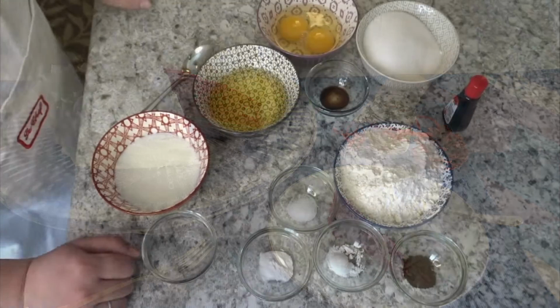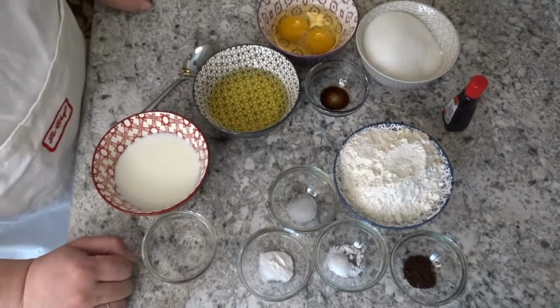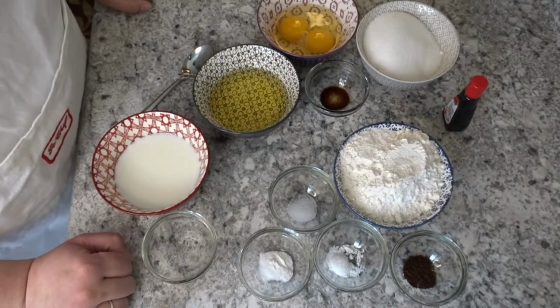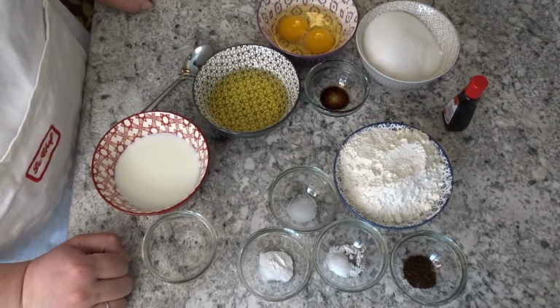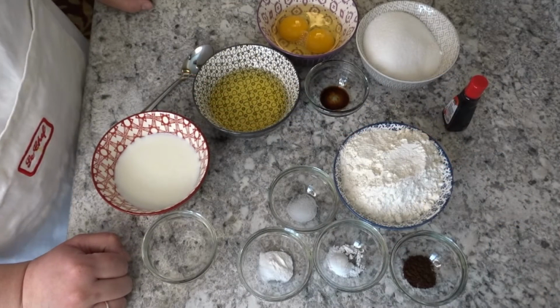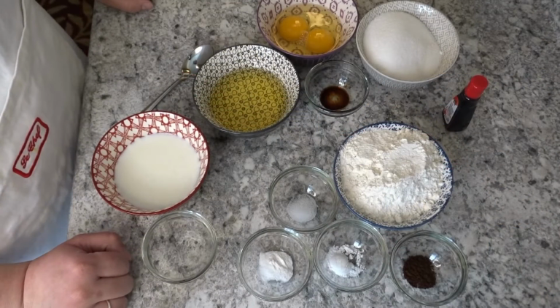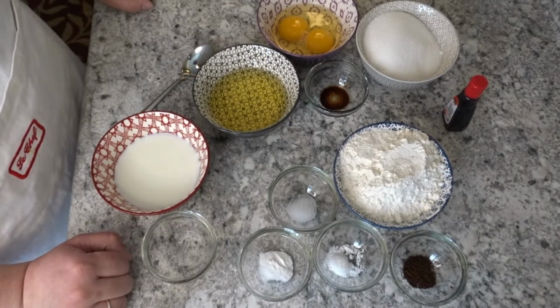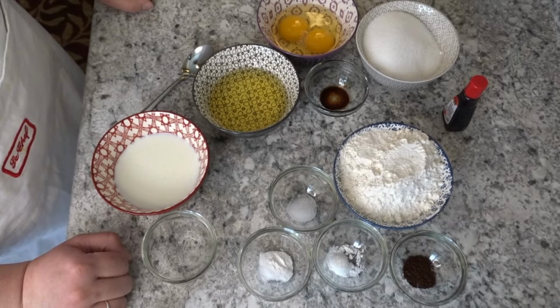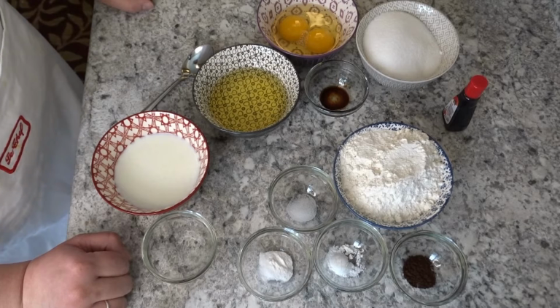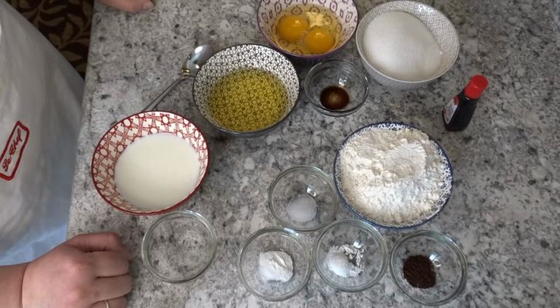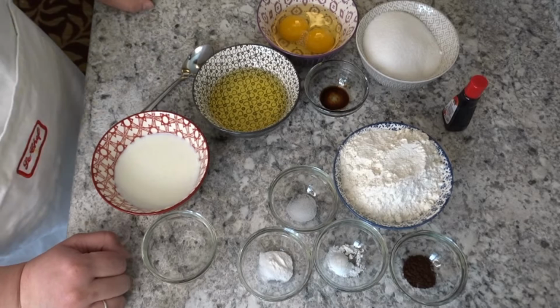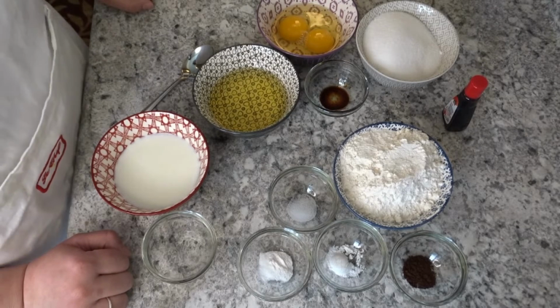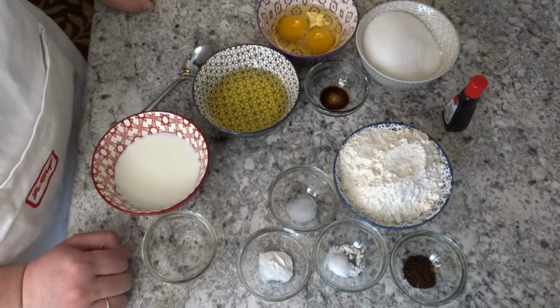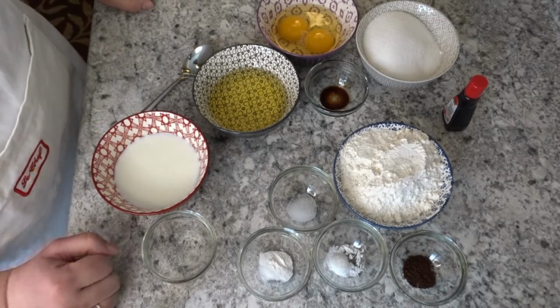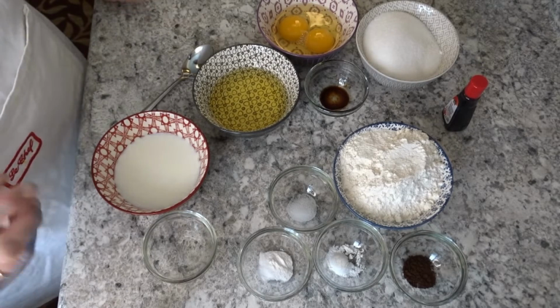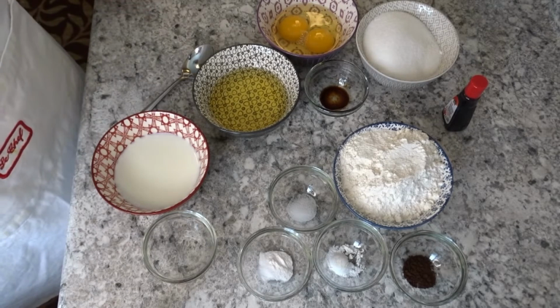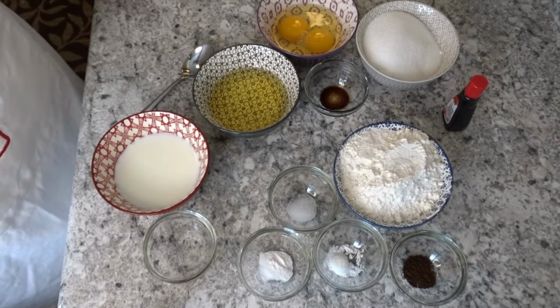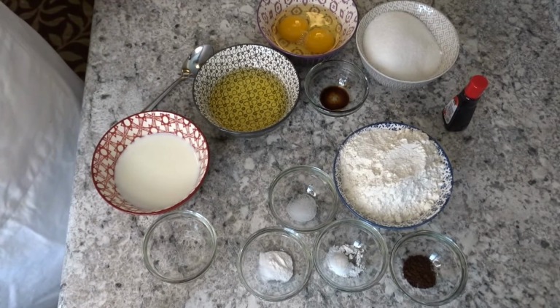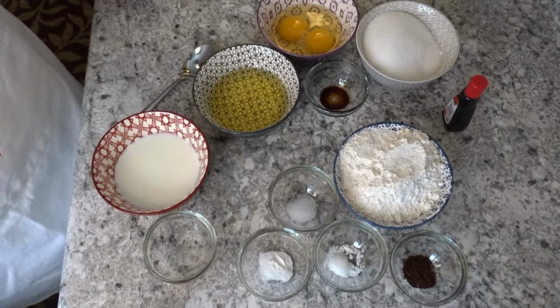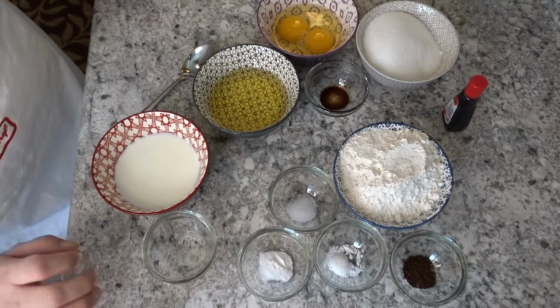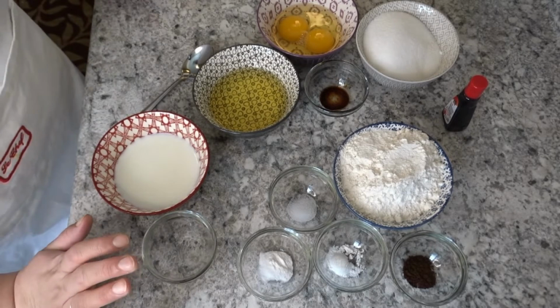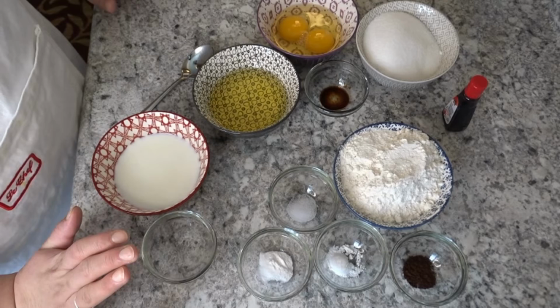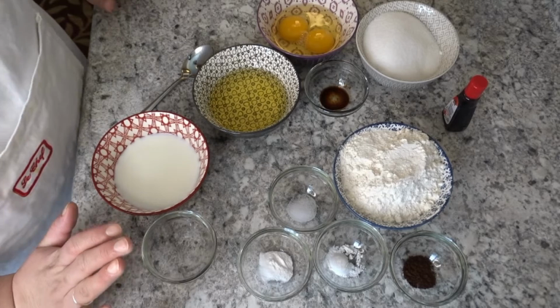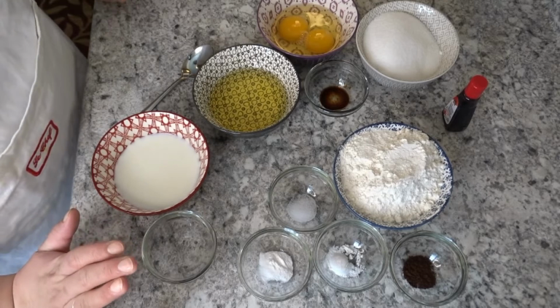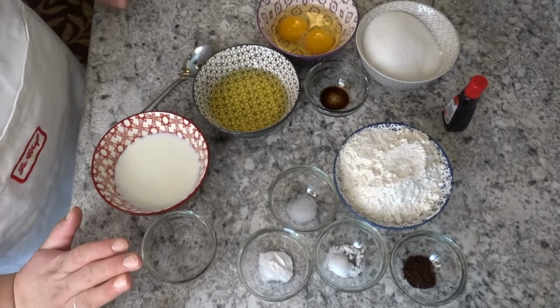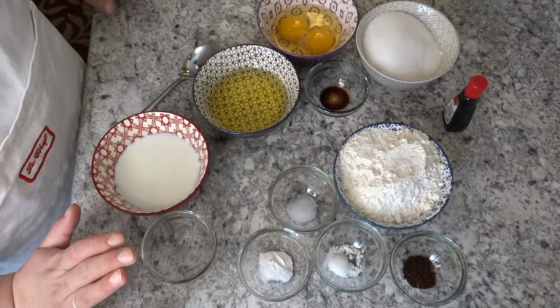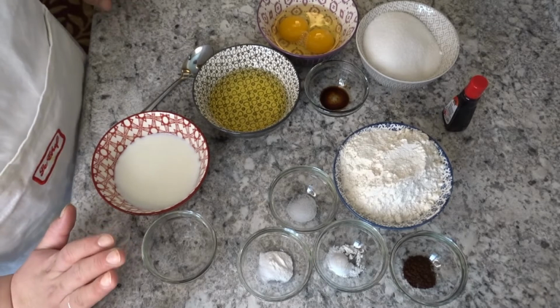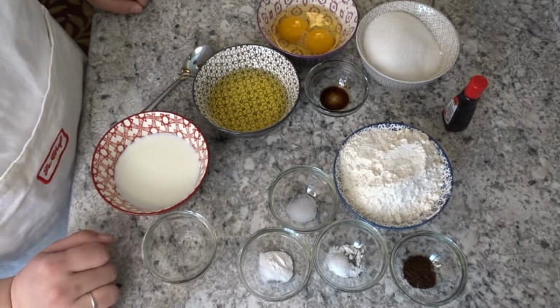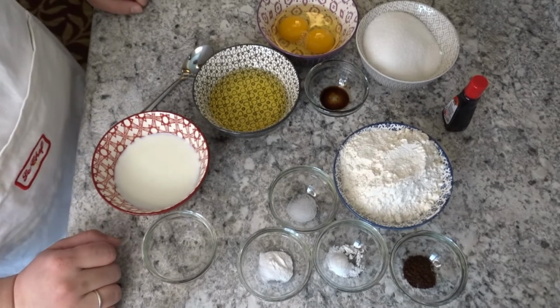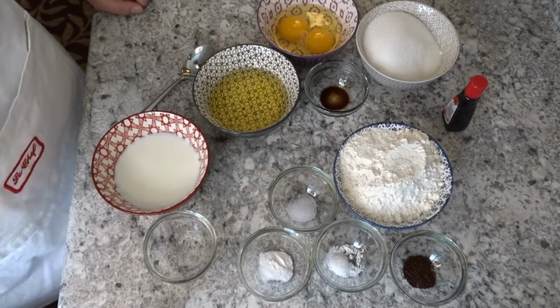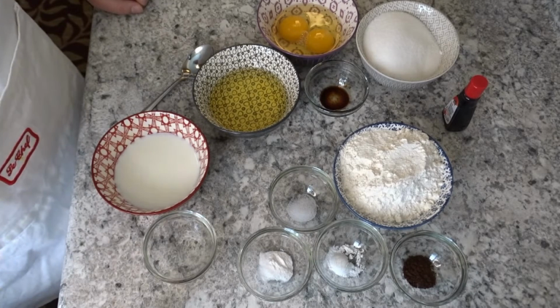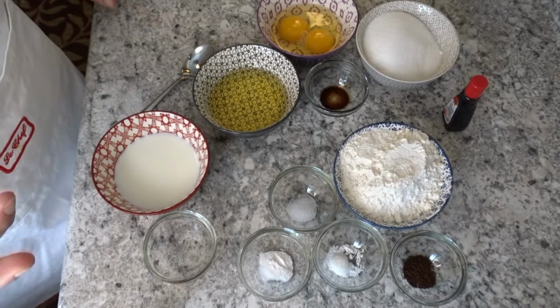Assalamu alaikum, I hope you are all good today. Today I have a very easy recipe to share with you — red velvet cake. With this recipe you can also make cupcakes, and it is very good. It is one of my favorite recipes and it is very easy to make at home.